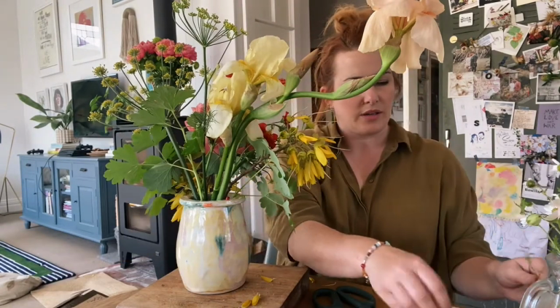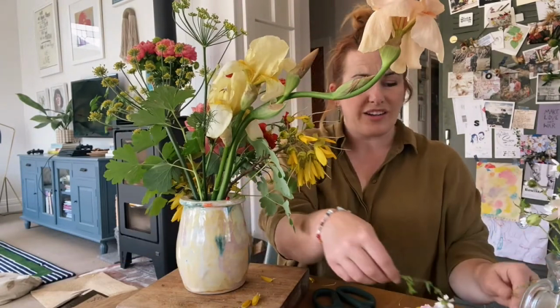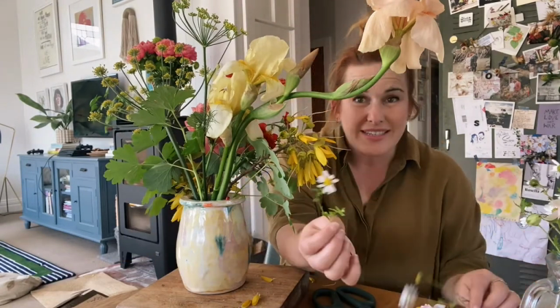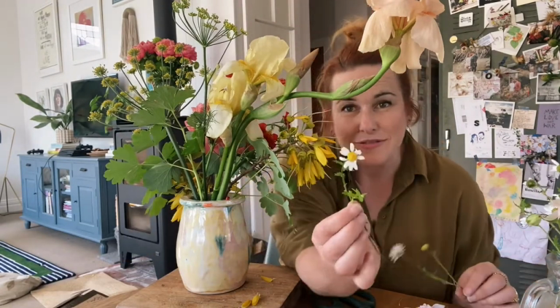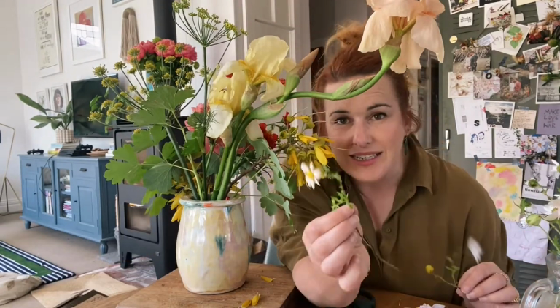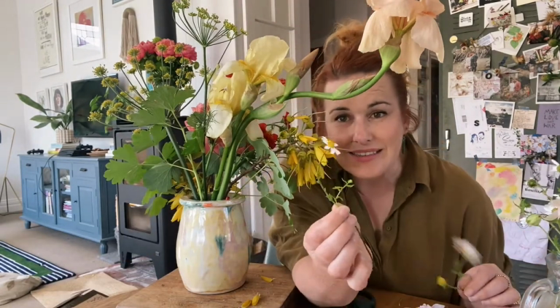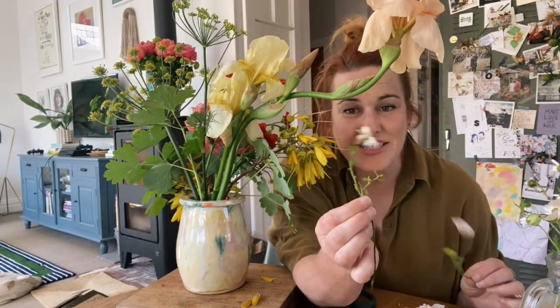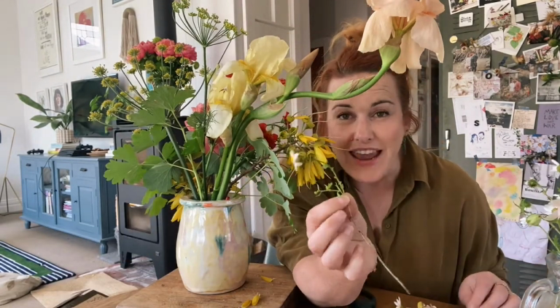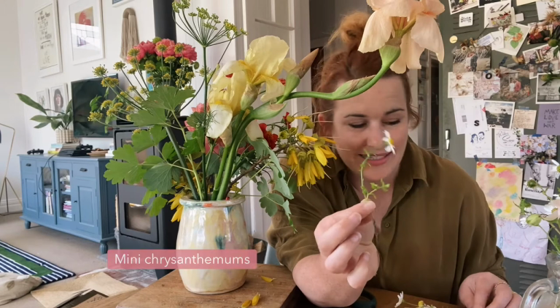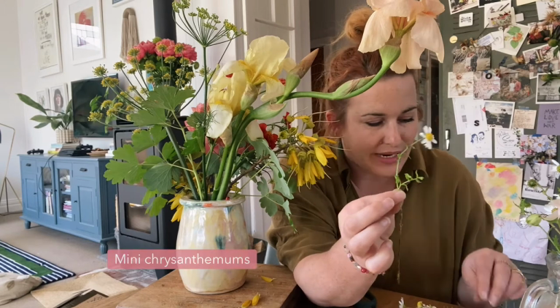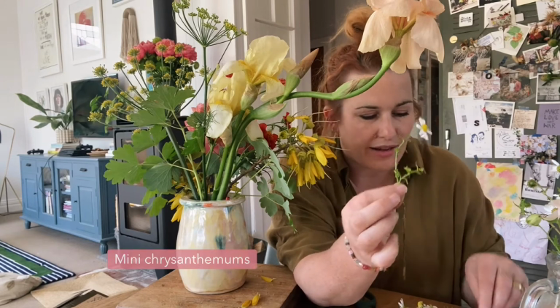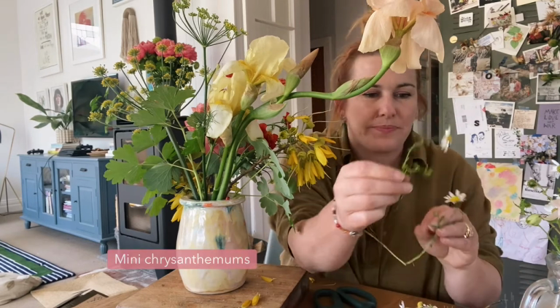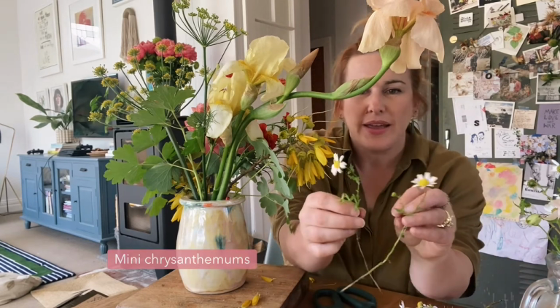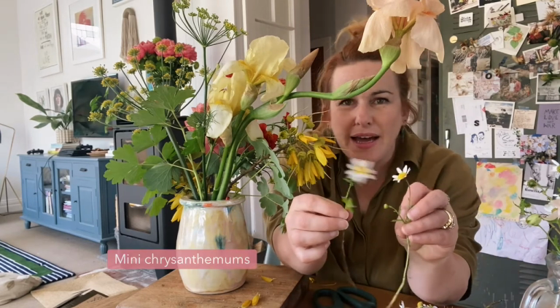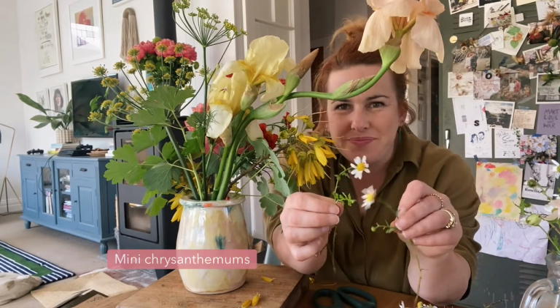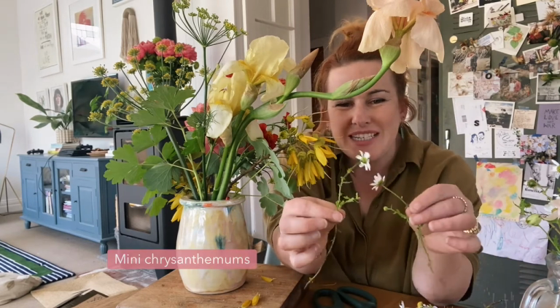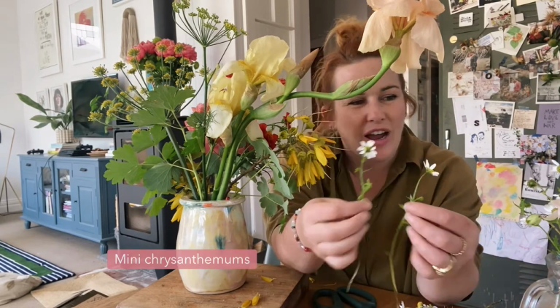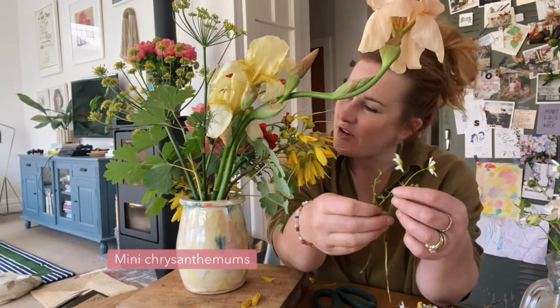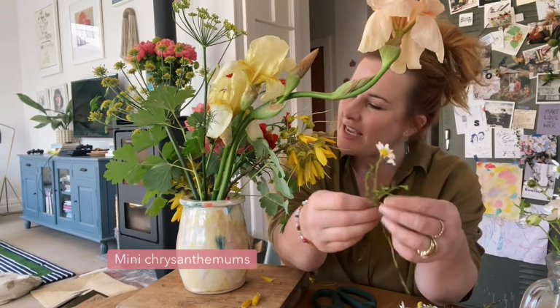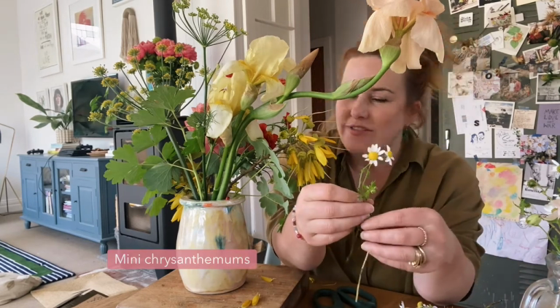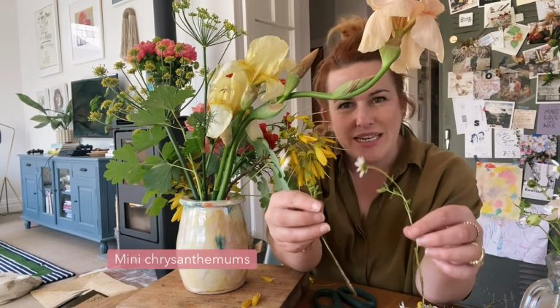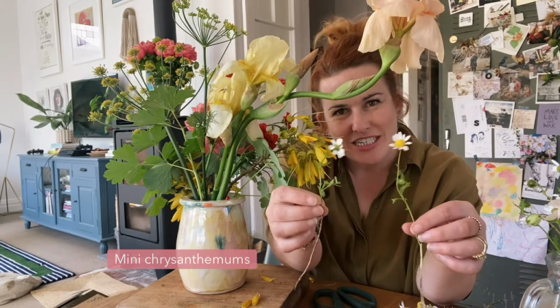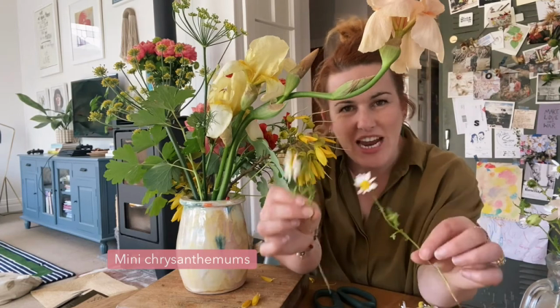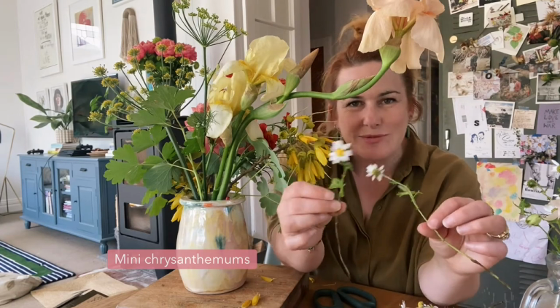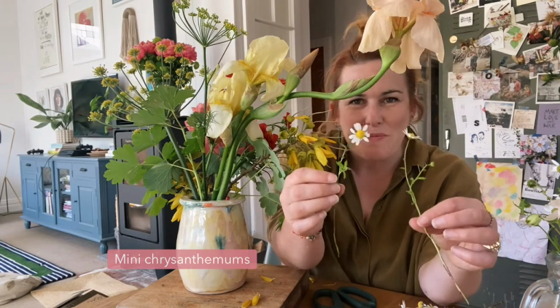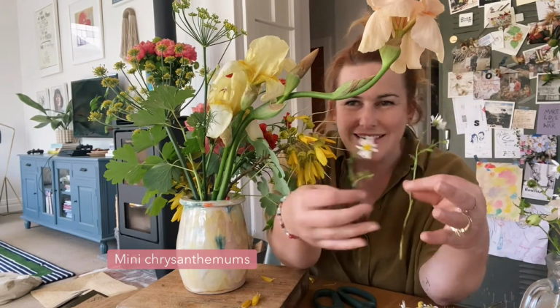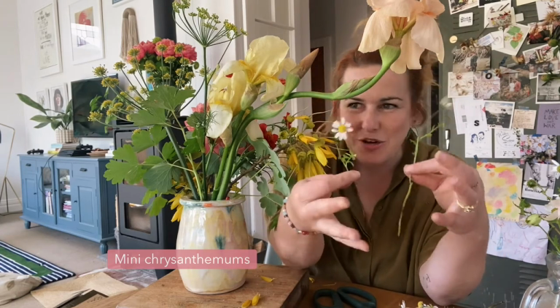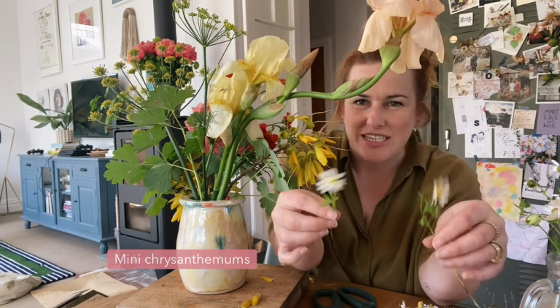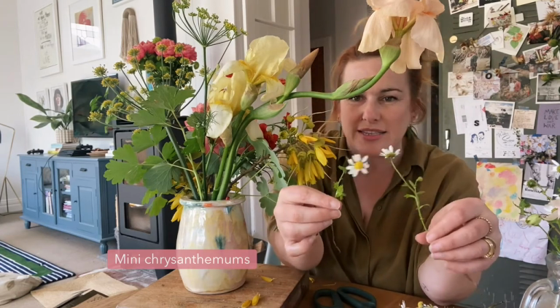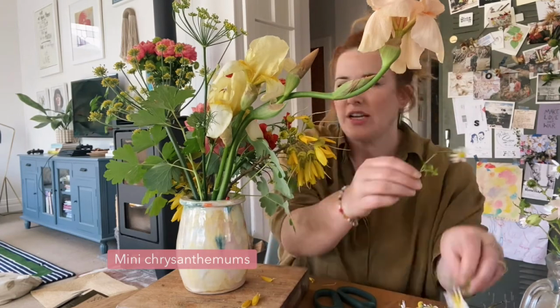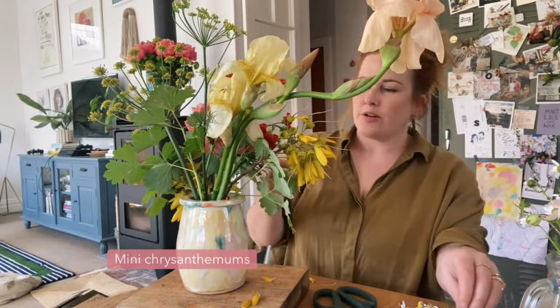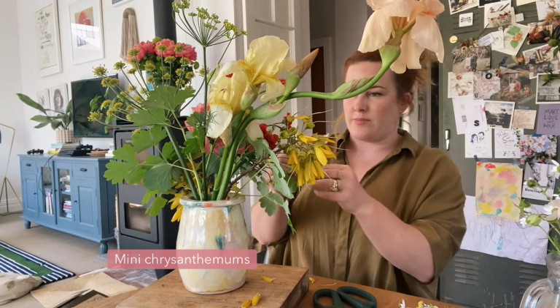Then I've got these really scraggly bits of mini chrysanthemum, but I feel like having as many different shapes is what makes it so interesting to look at, so I'm going to poke them in.